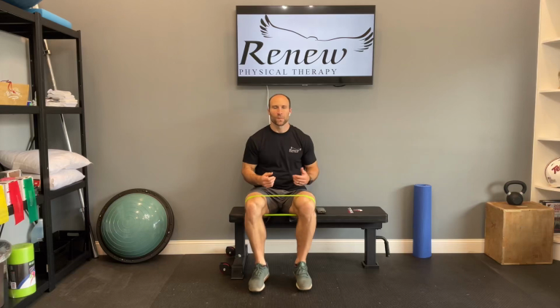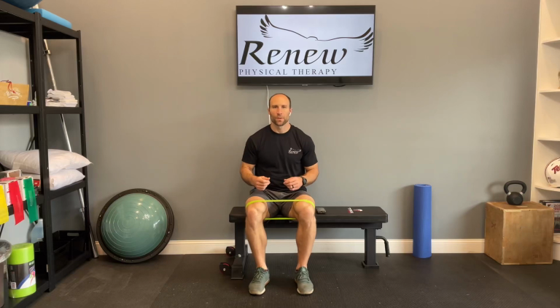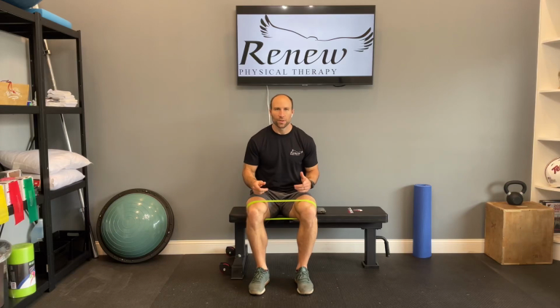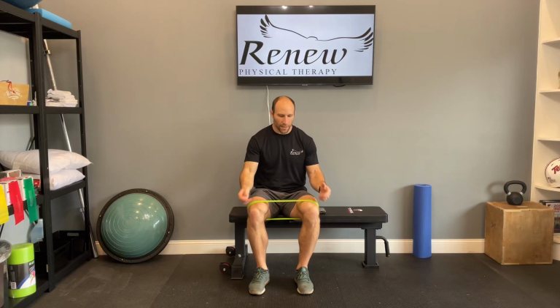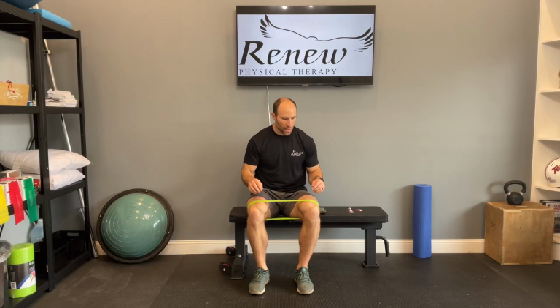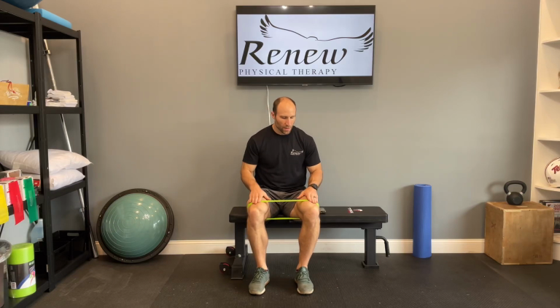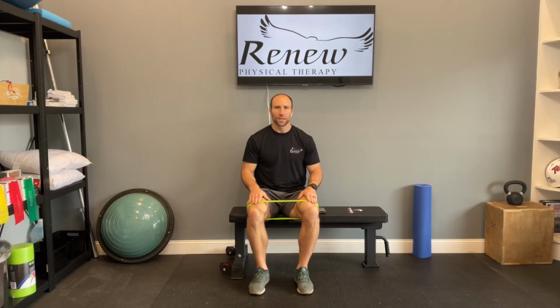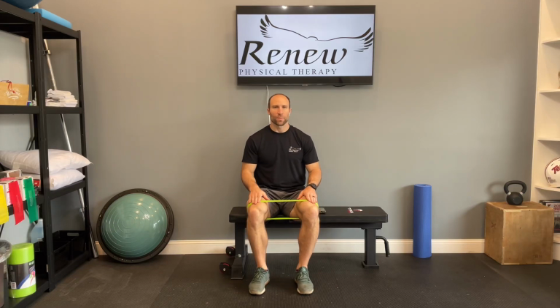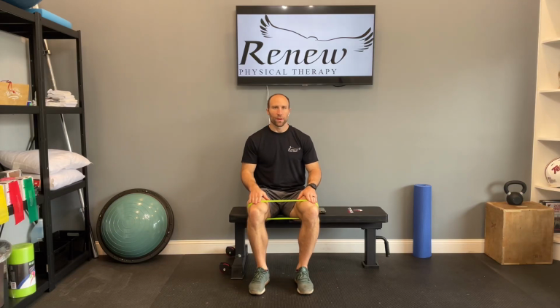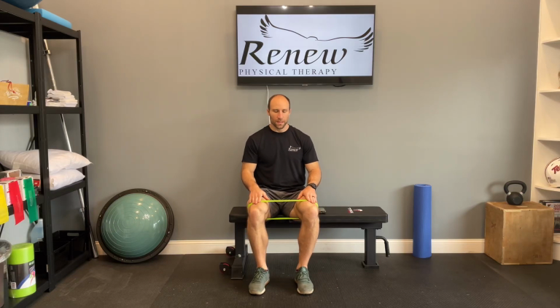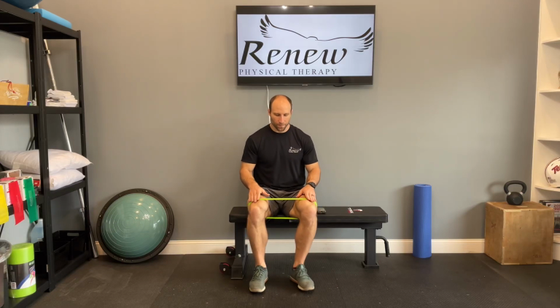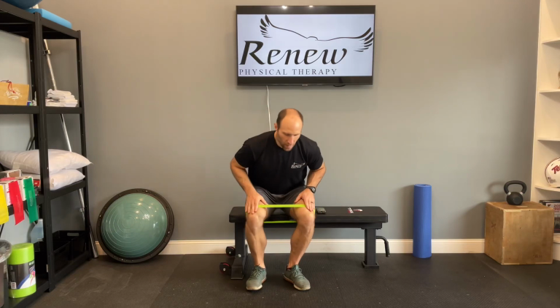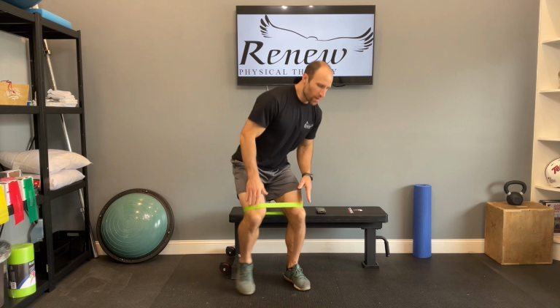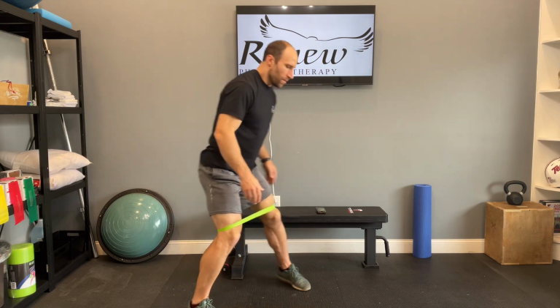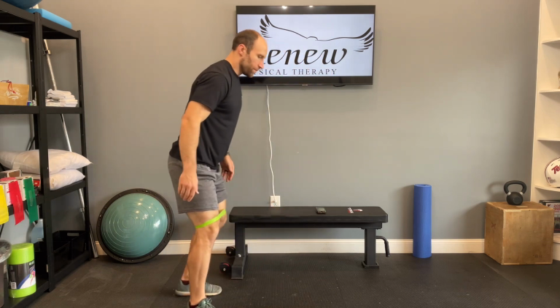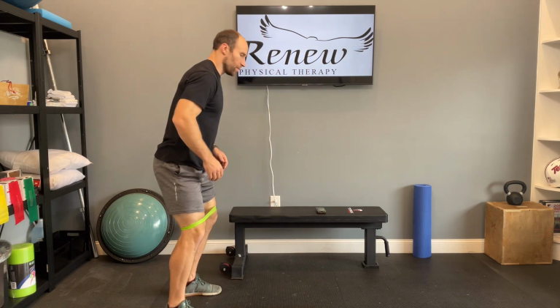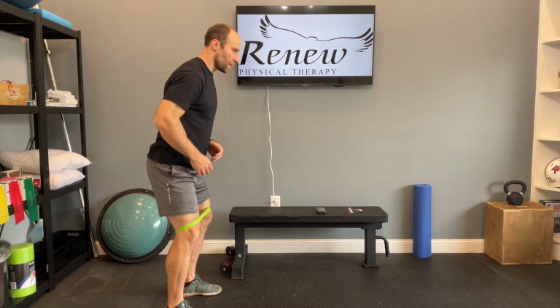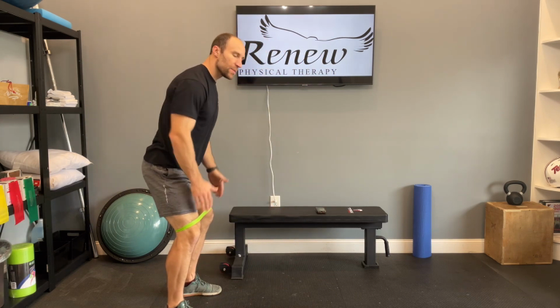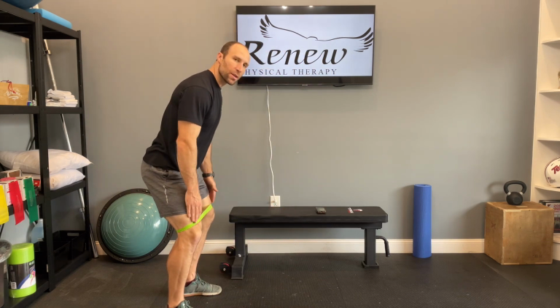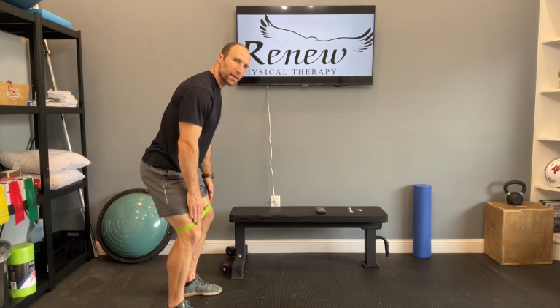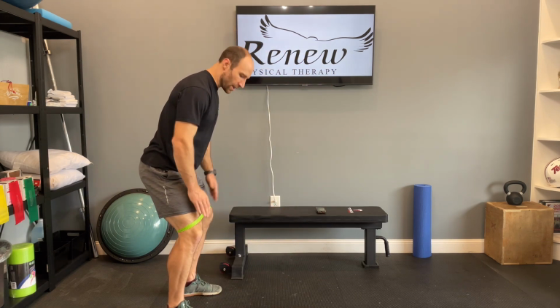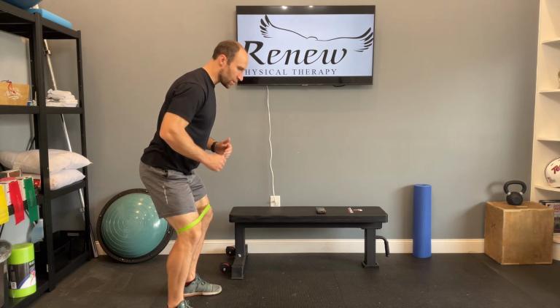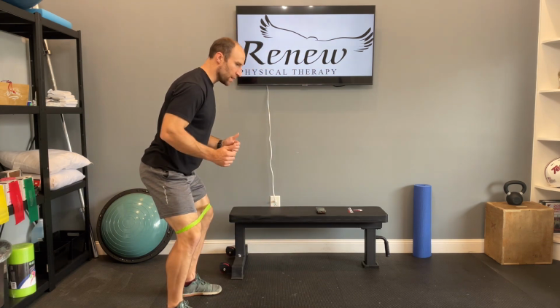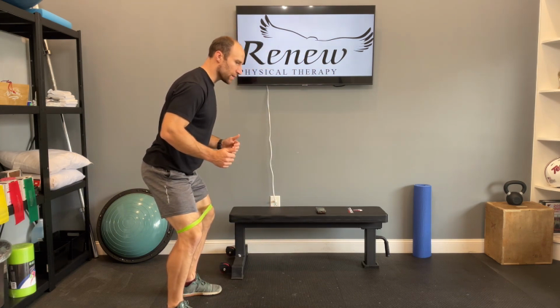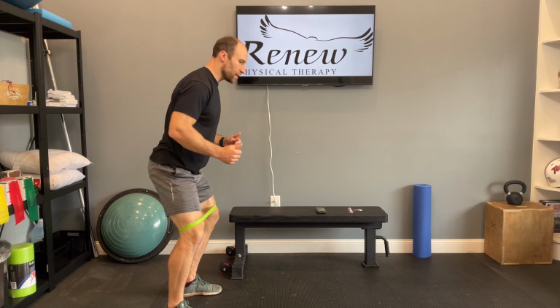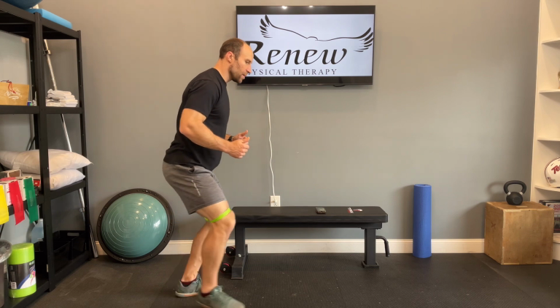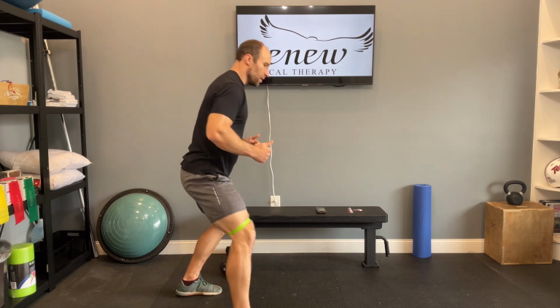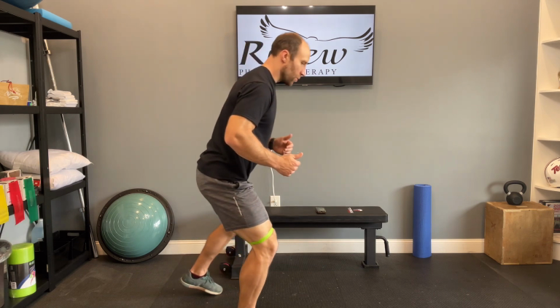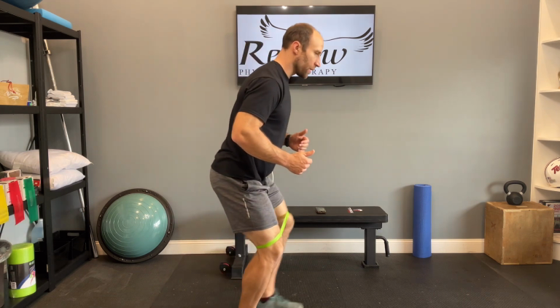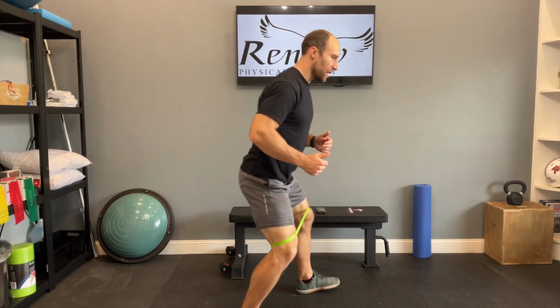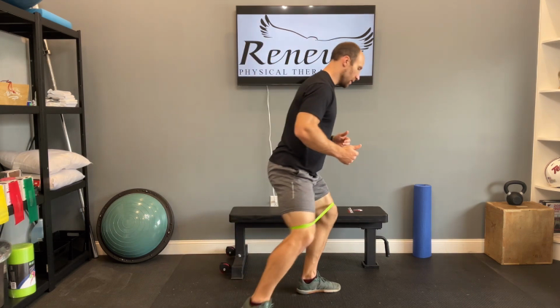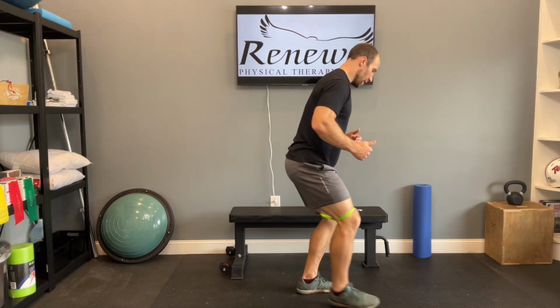For the monster walk, take that band and place it just above the knees. Keep tension on the band the entire time by turning the knees out slightly. Work the feet in and out.